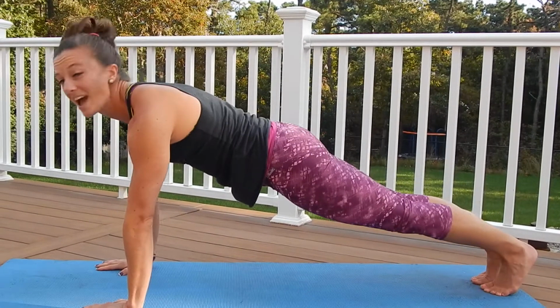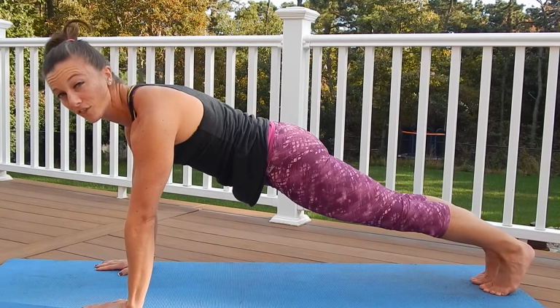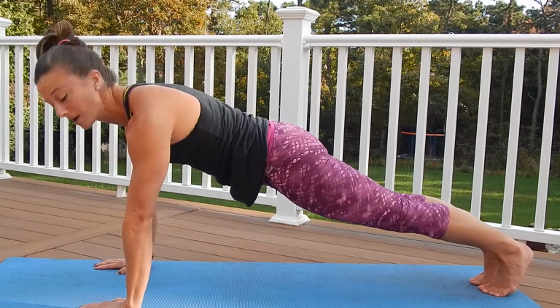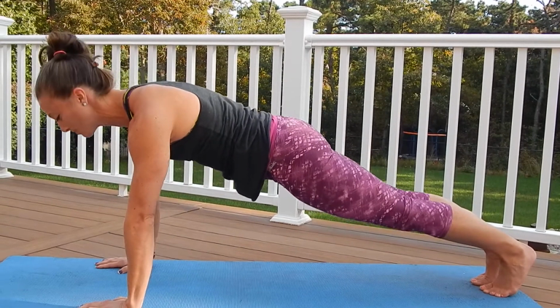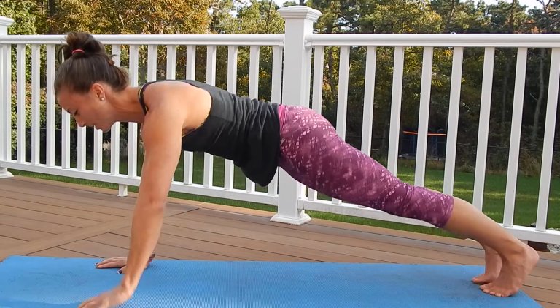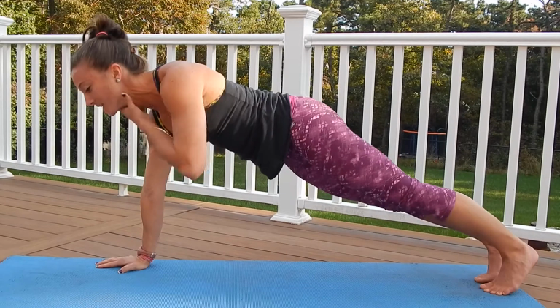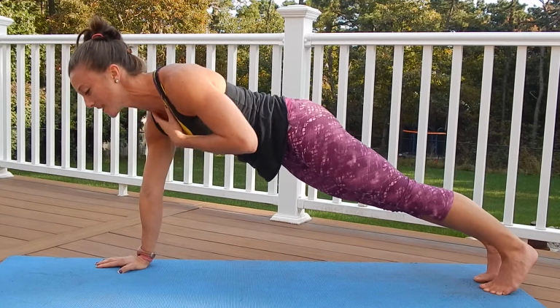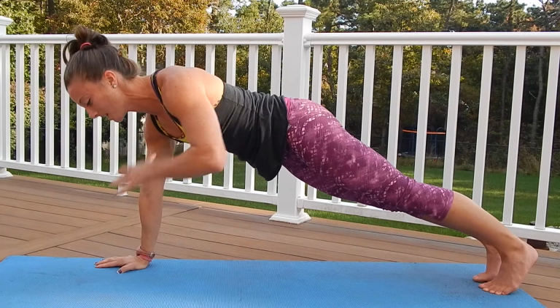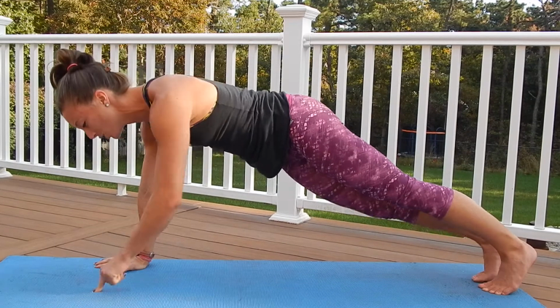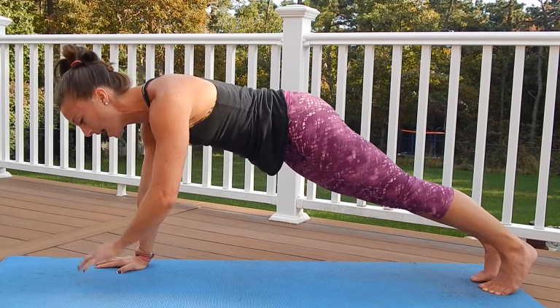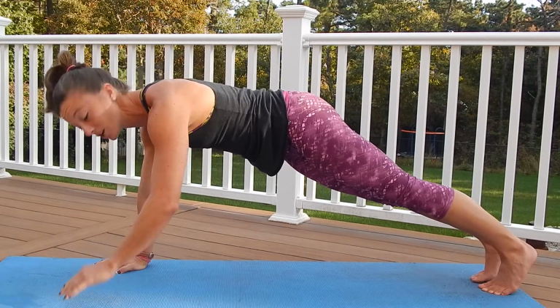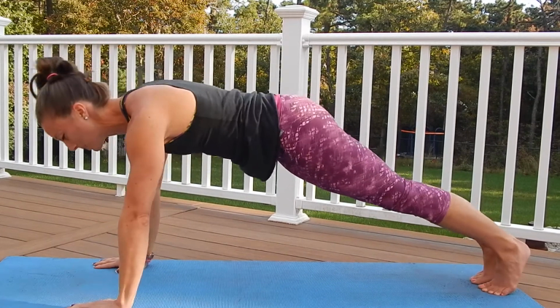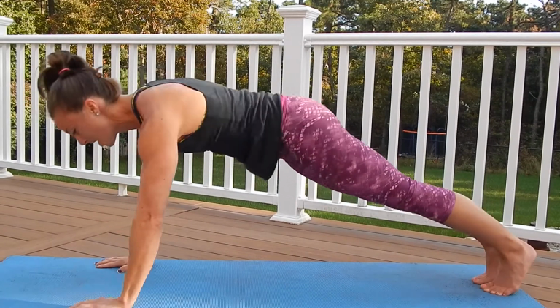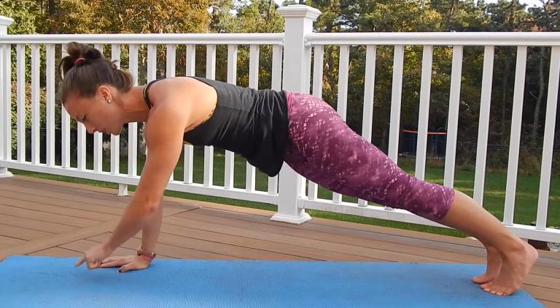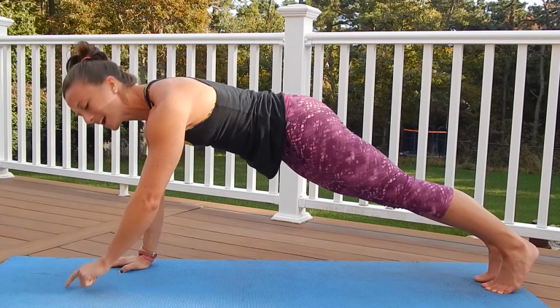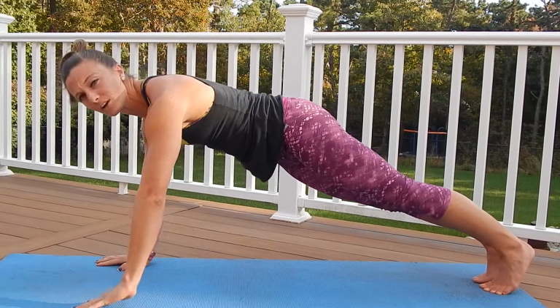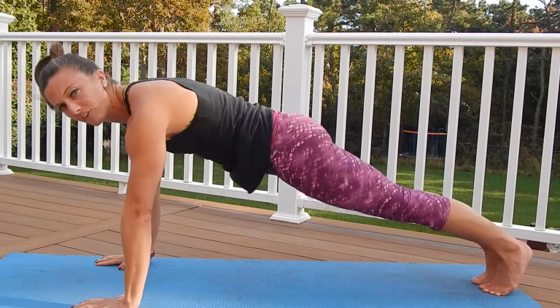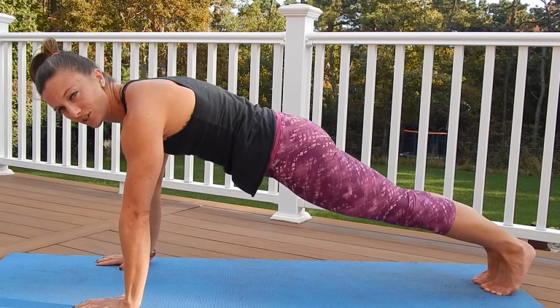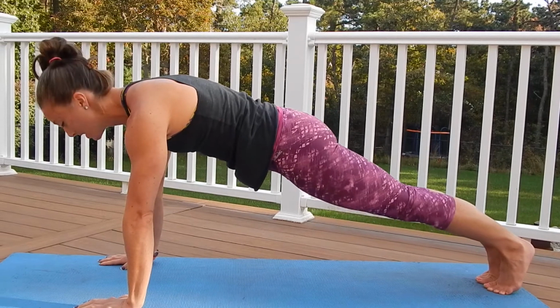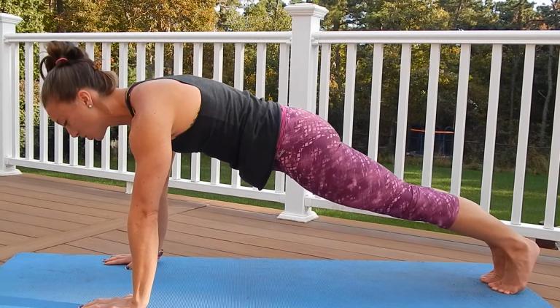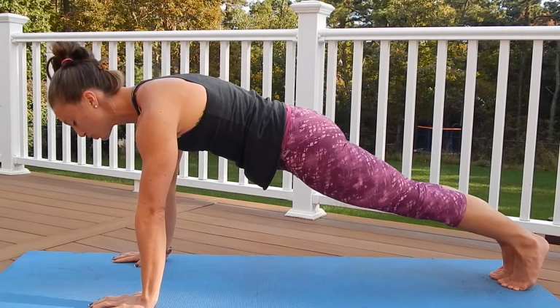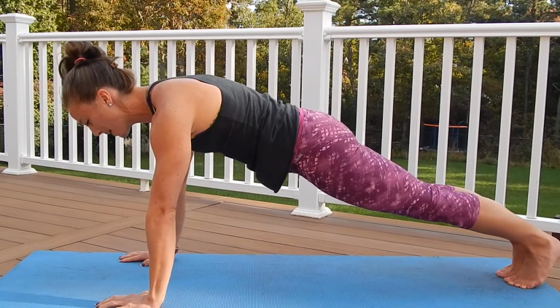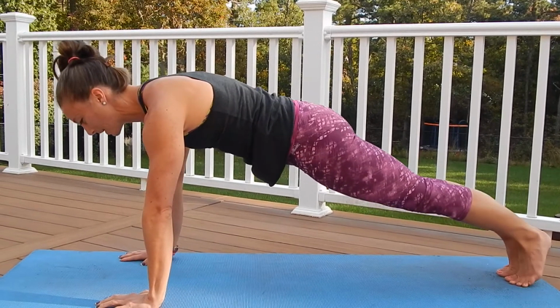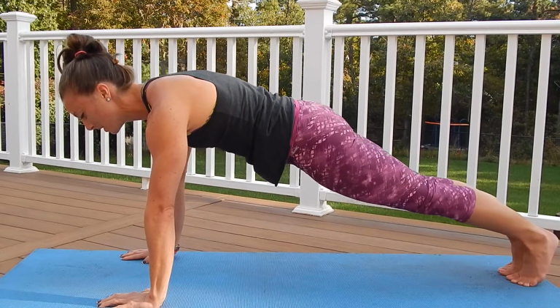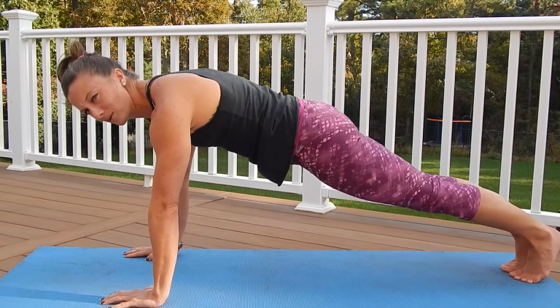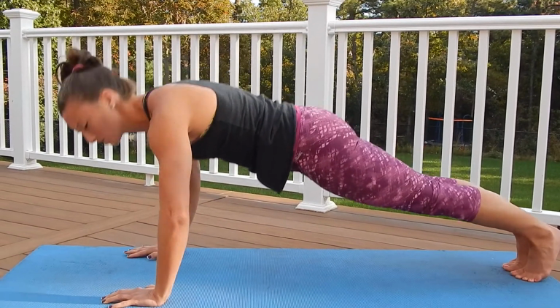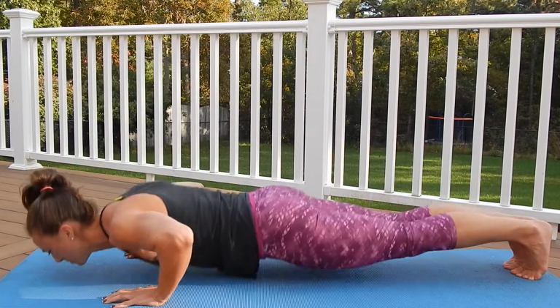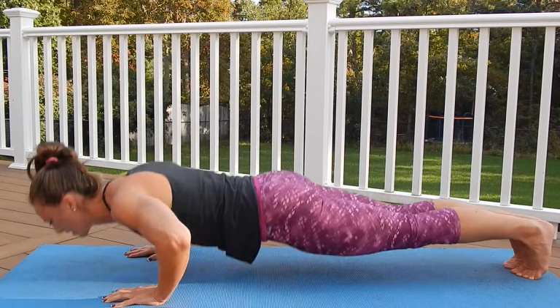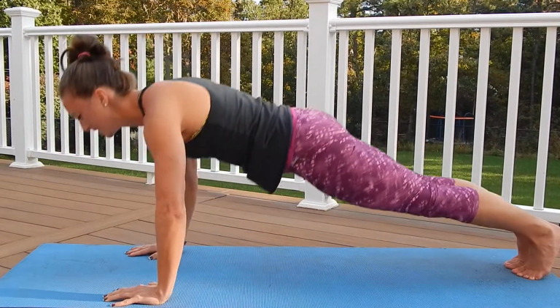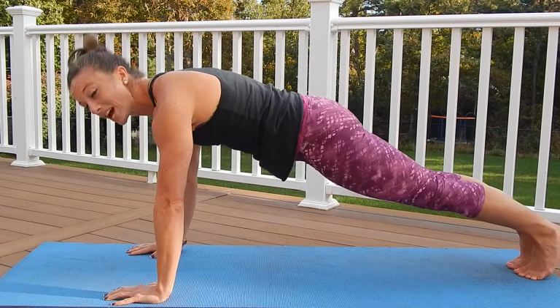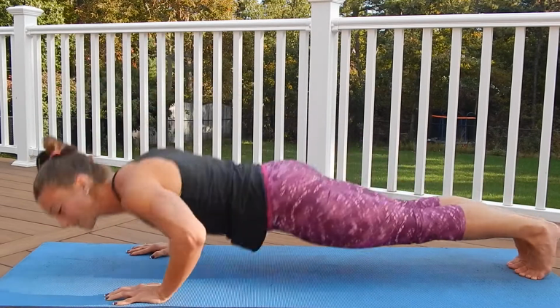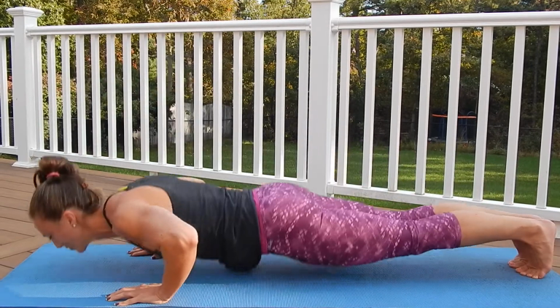The third and most important is the neck. Your eyes should be looking right in front of your fingers — neutral spine. Let's do a couple more, chest to the floor.